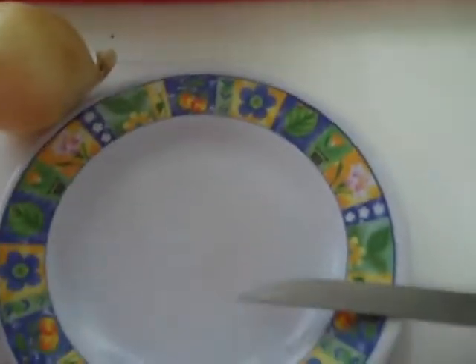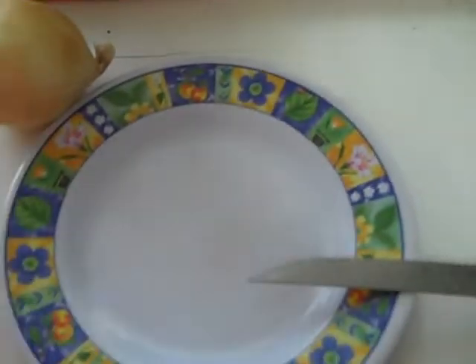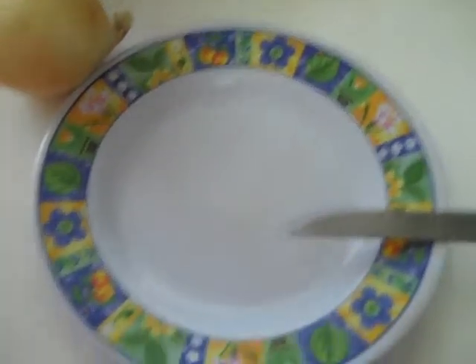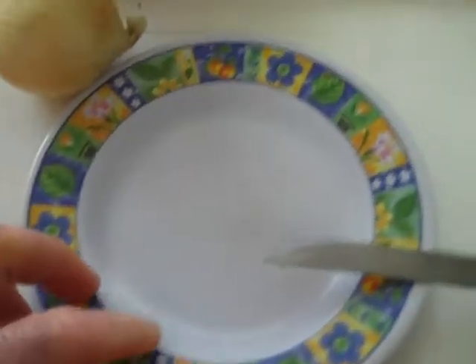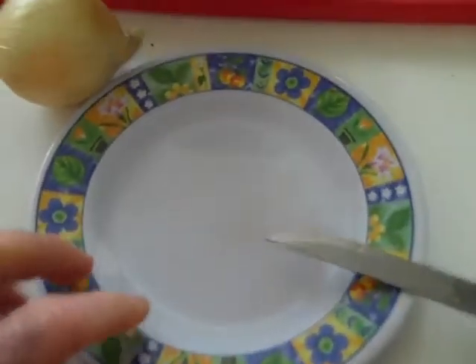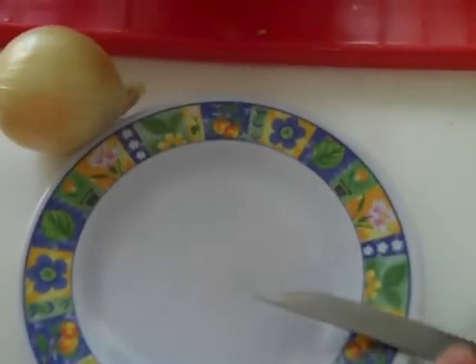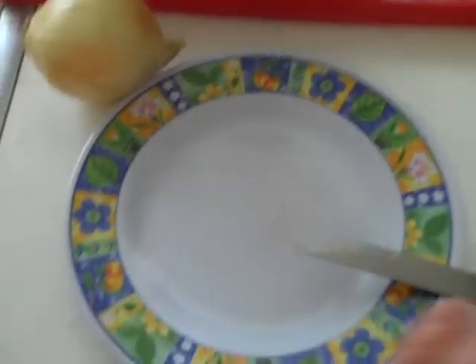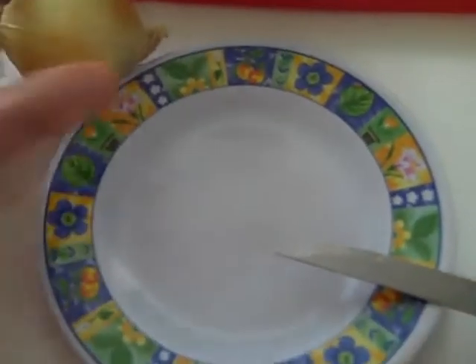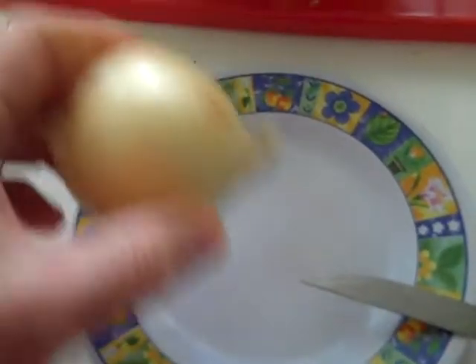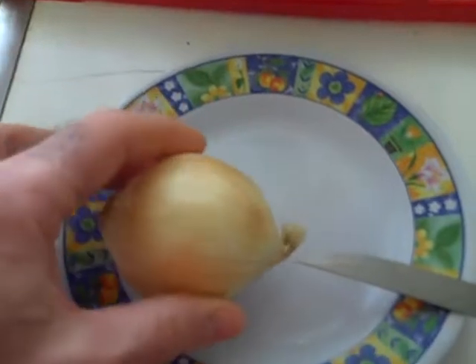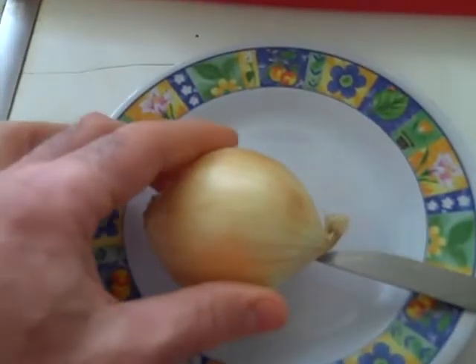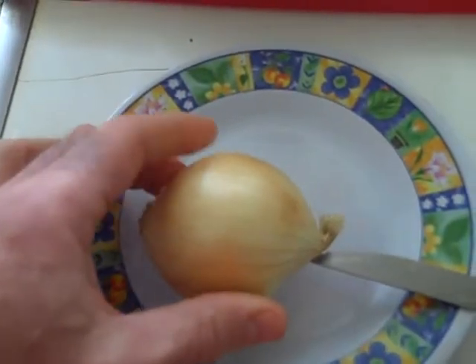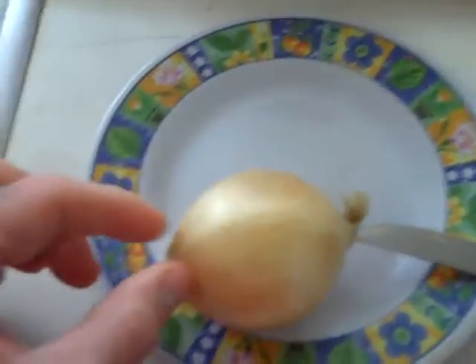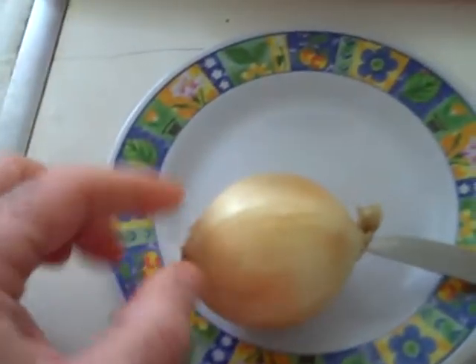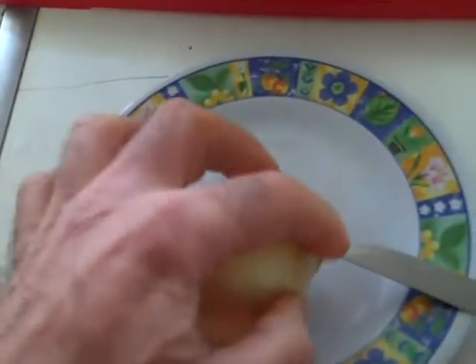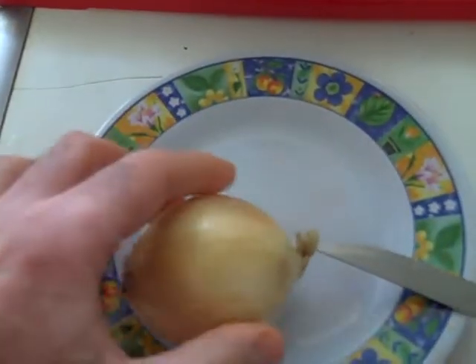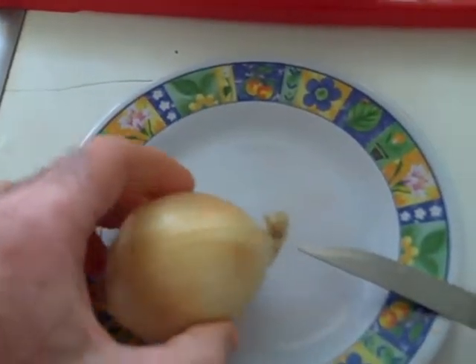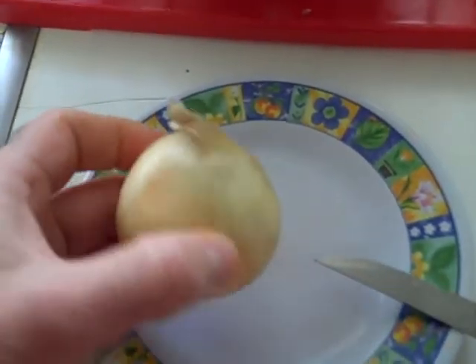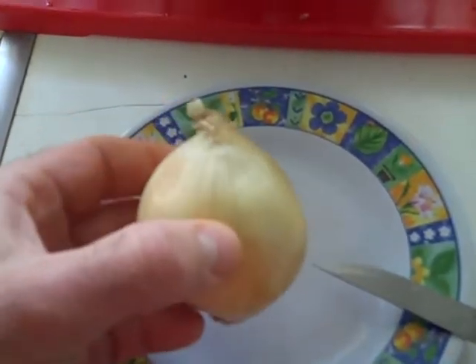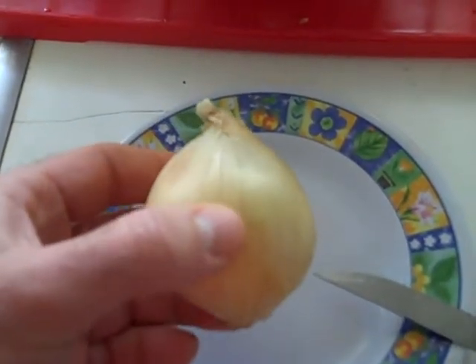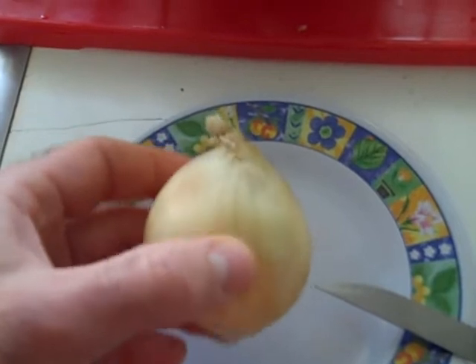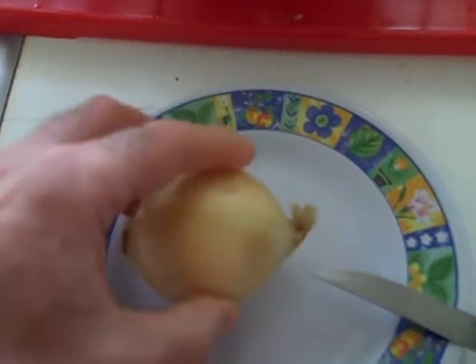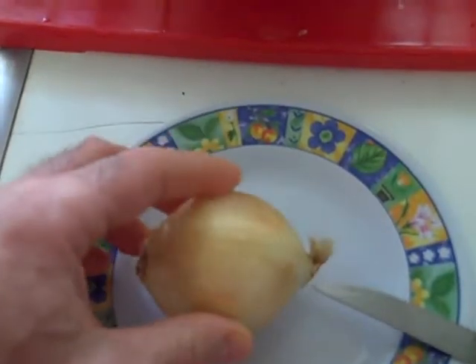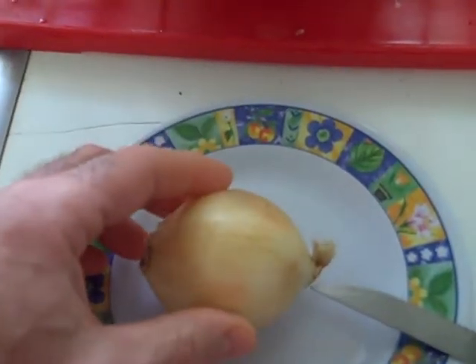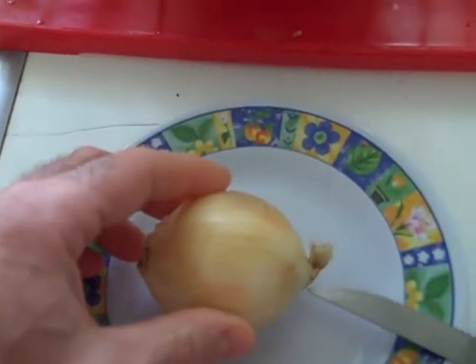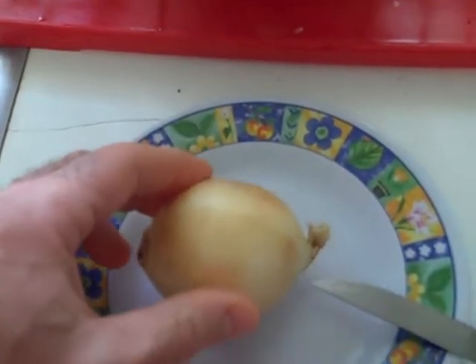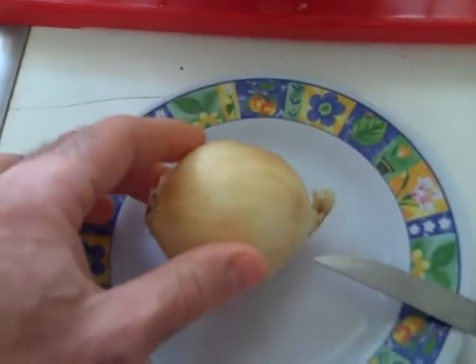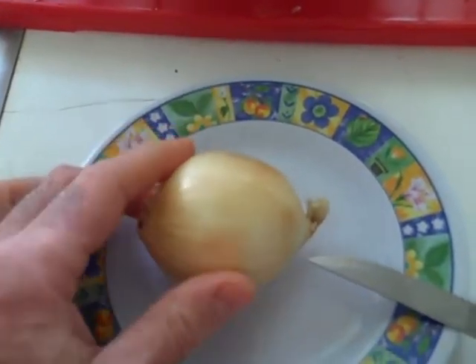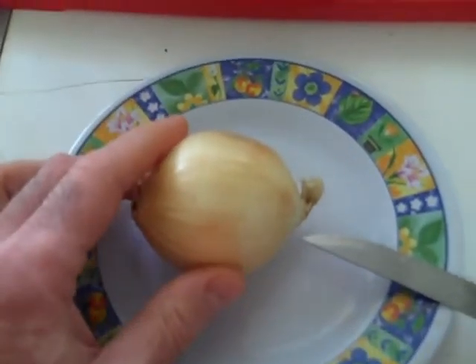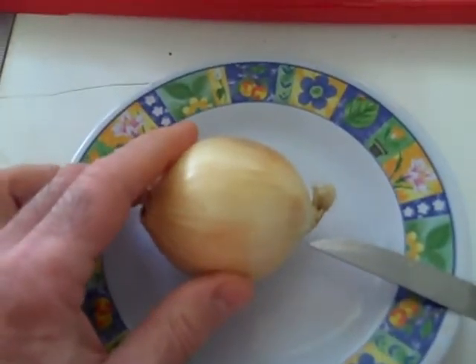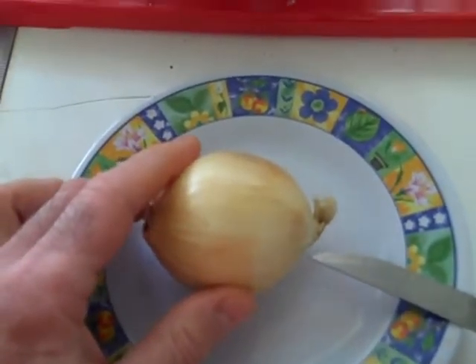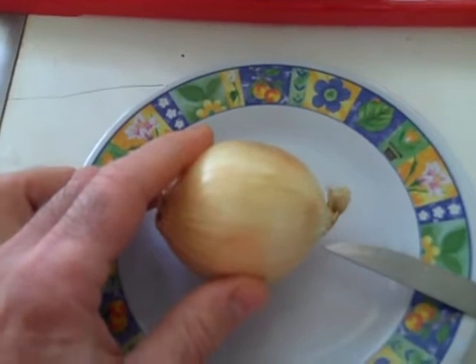Here's a cute trick for cutting up an onion. You know an onion has two ends — one end here and one end here from how it grew. A lot of difficulty sometimes in cutting an onion, but there's a fast way of doing this.